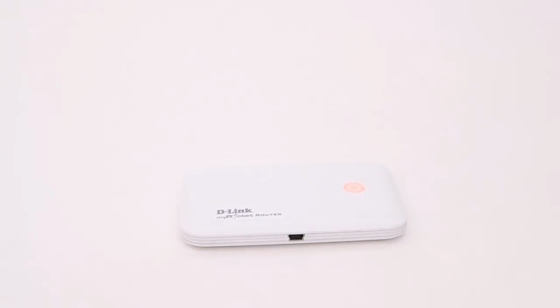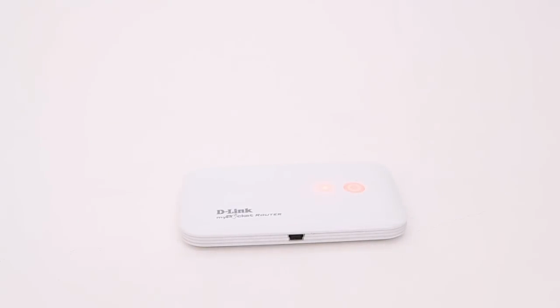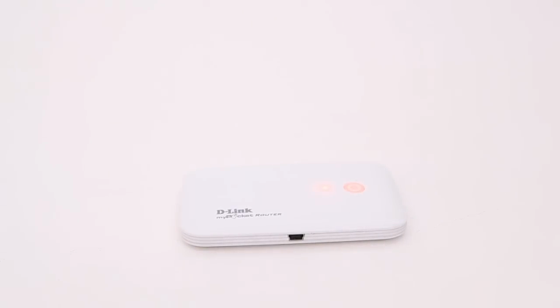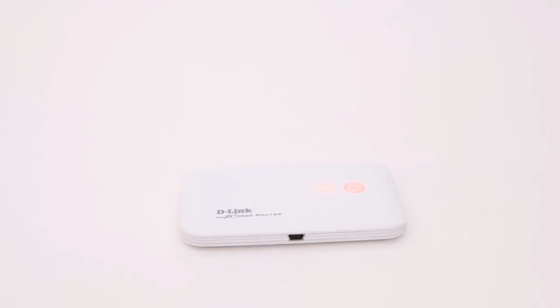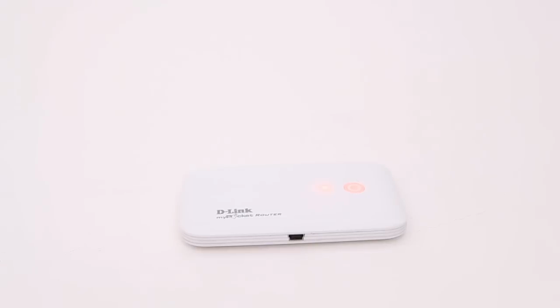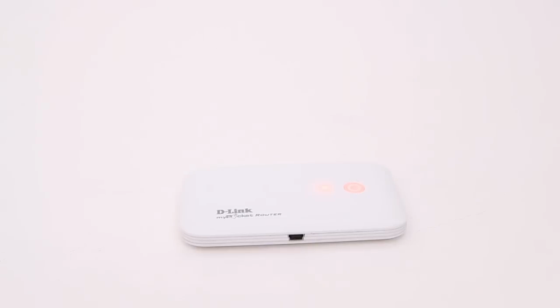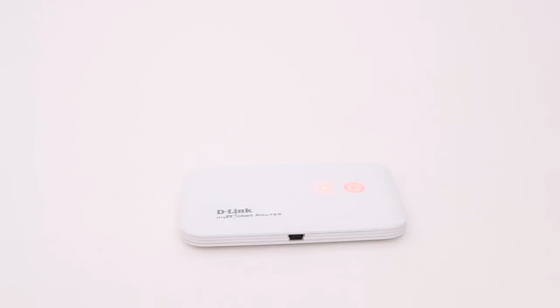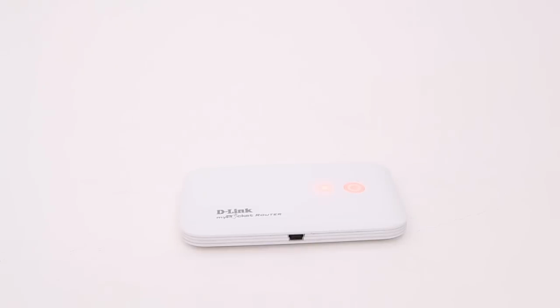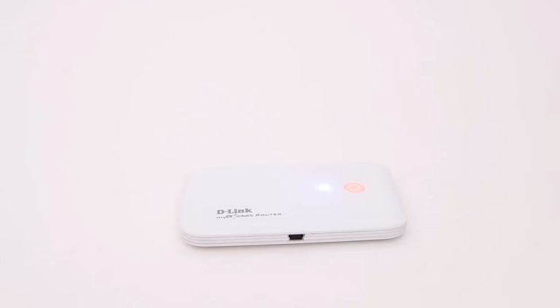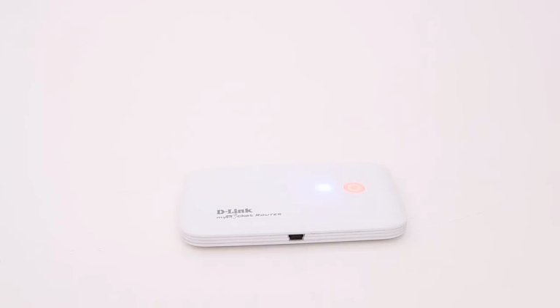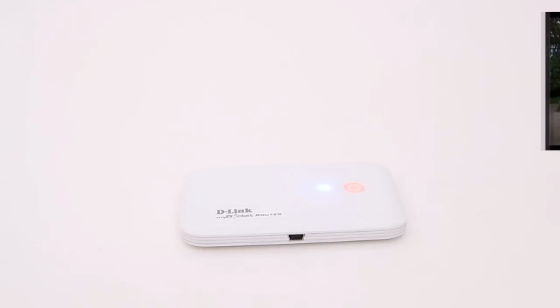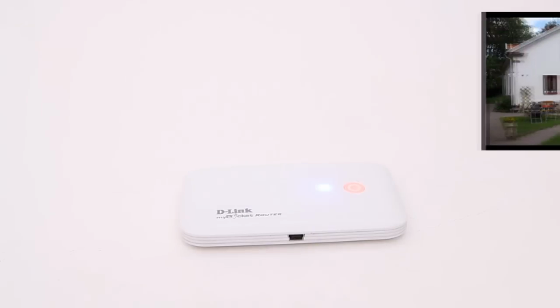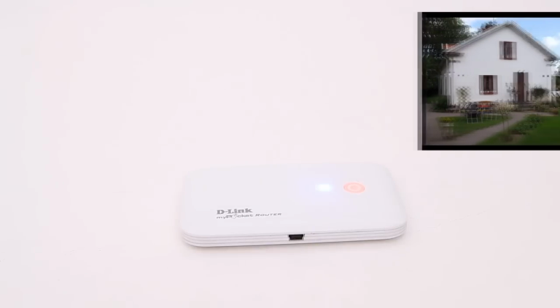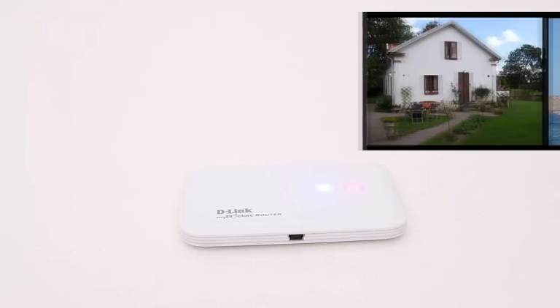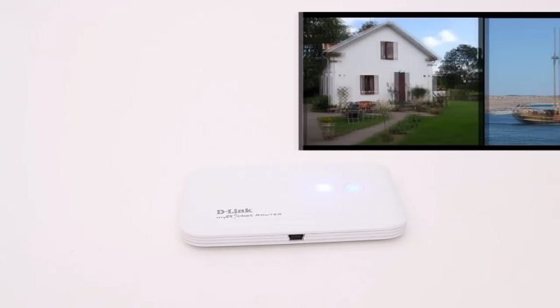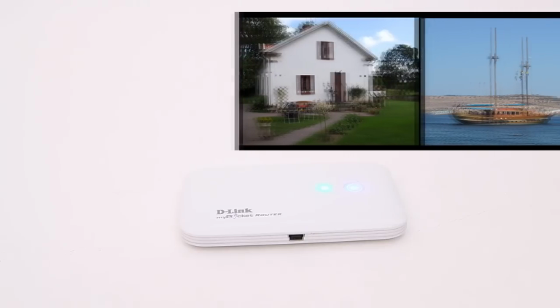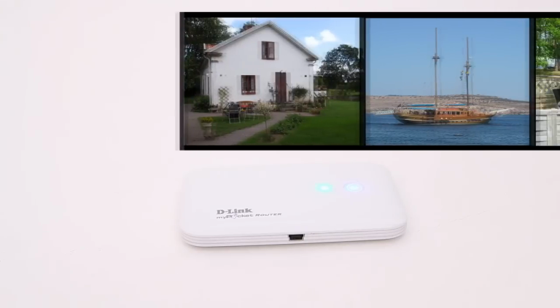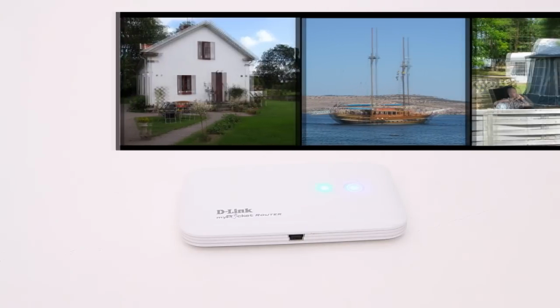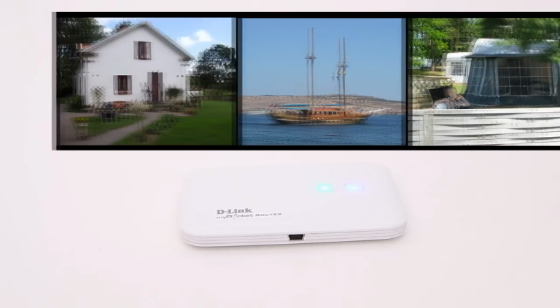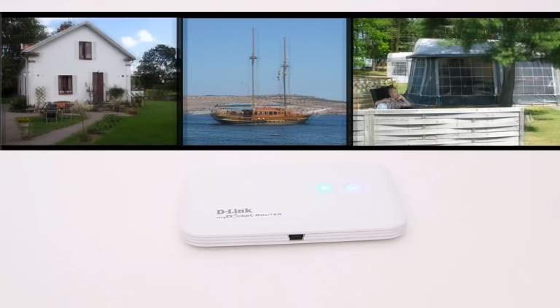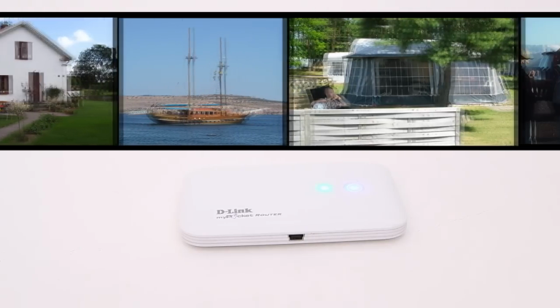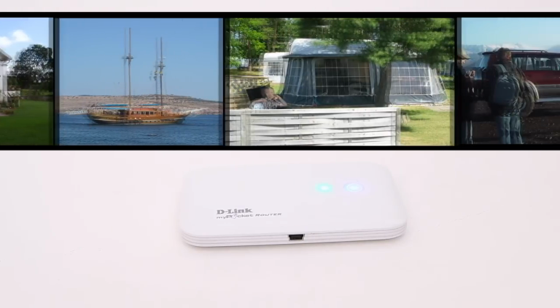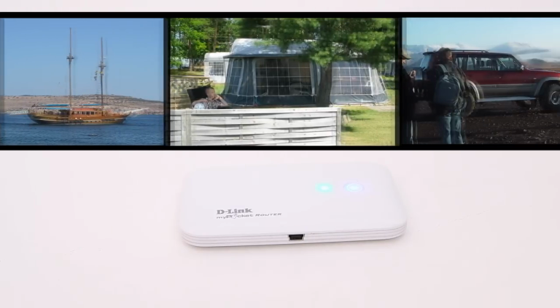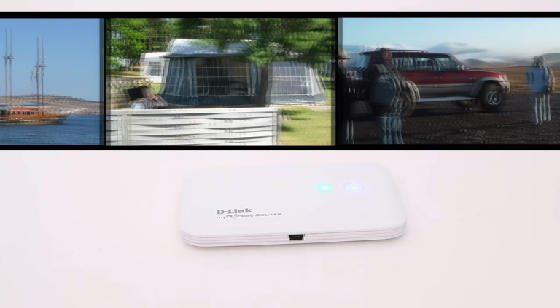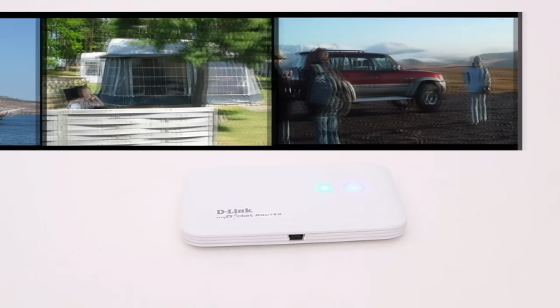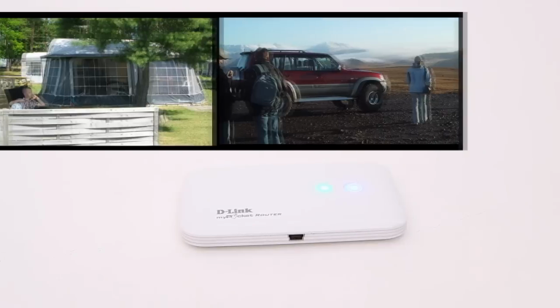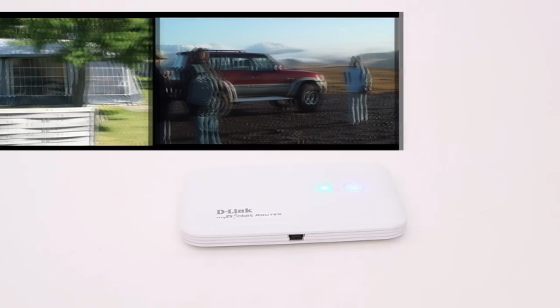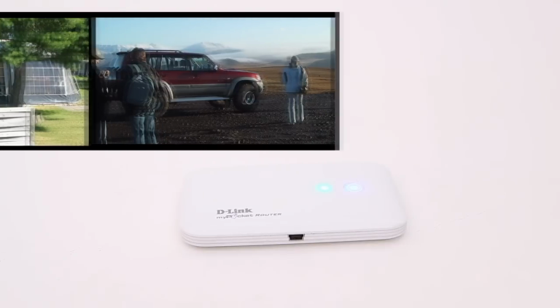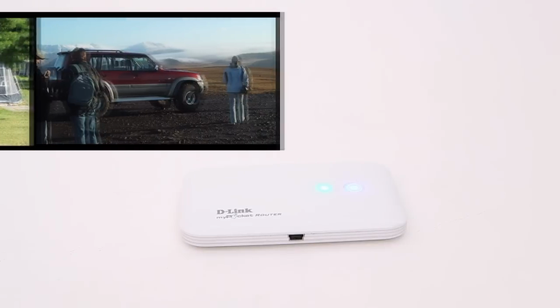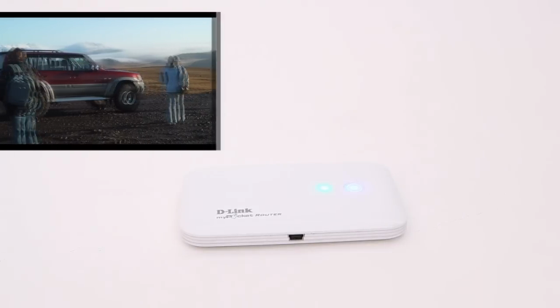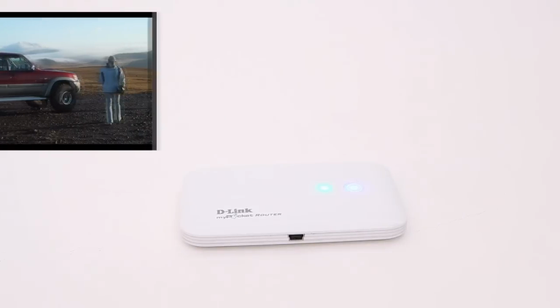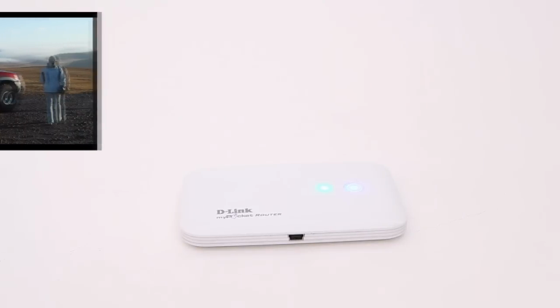You can easily set up a wireless network that is connected to the internet in for example the summer house, the boat, the caravan or for the project group. All you need is 3G network coverage.